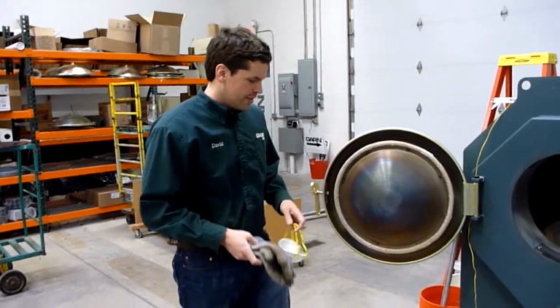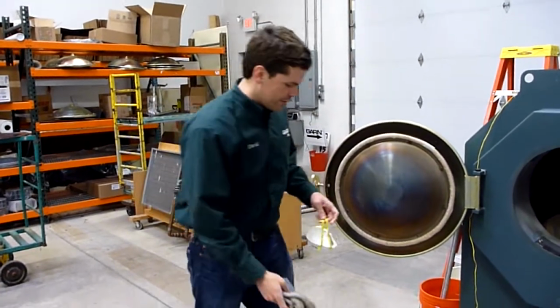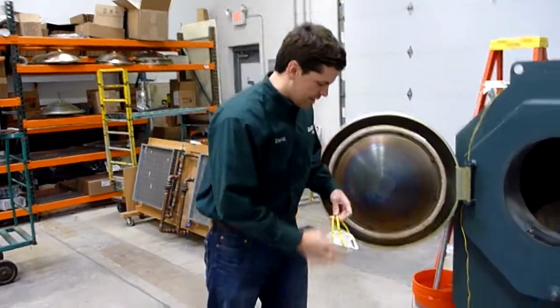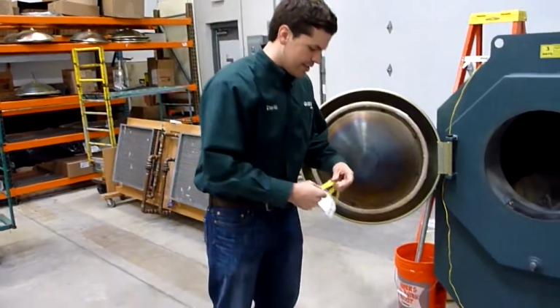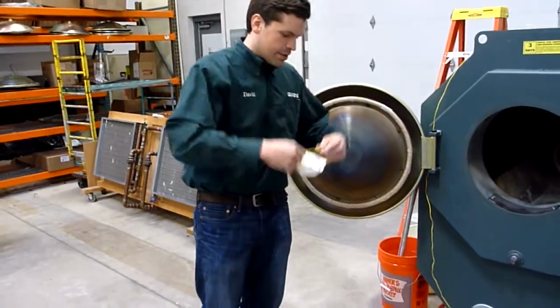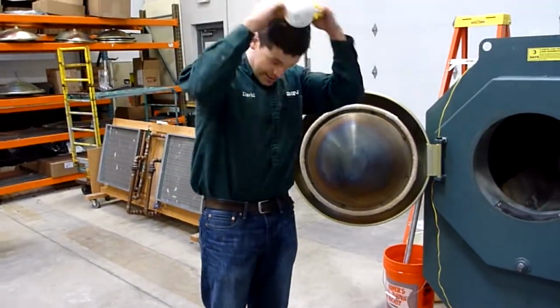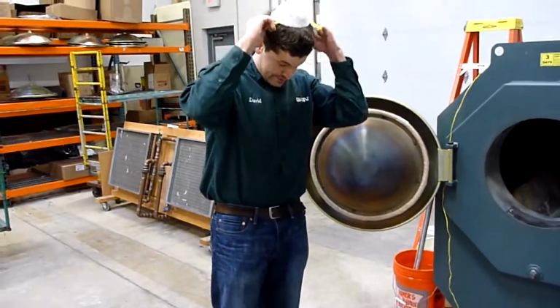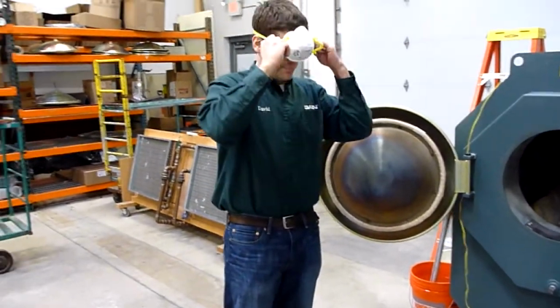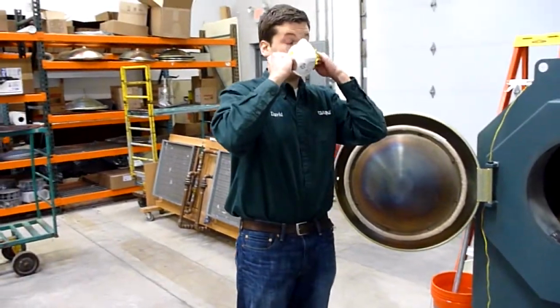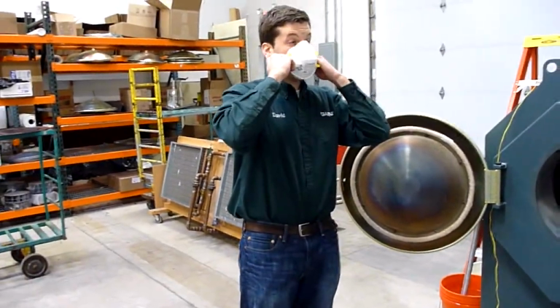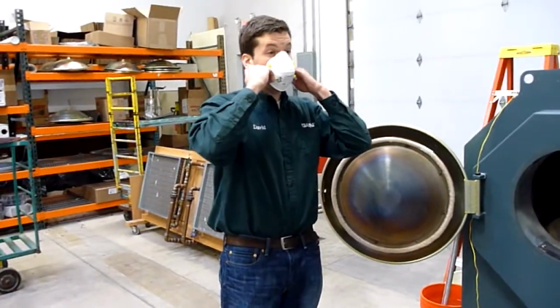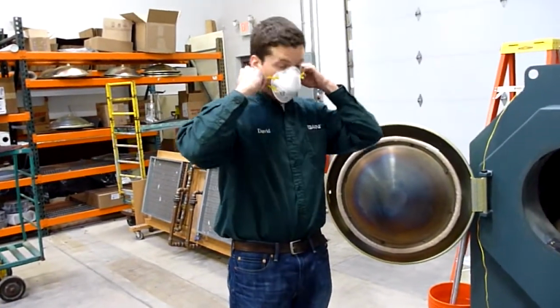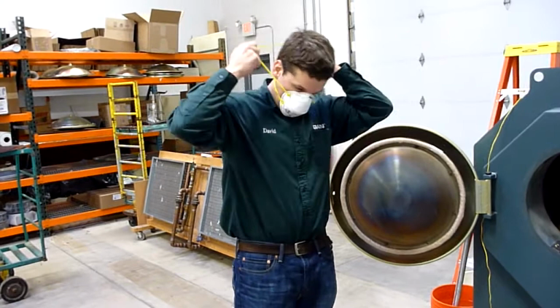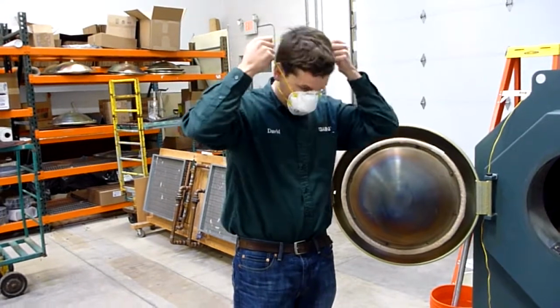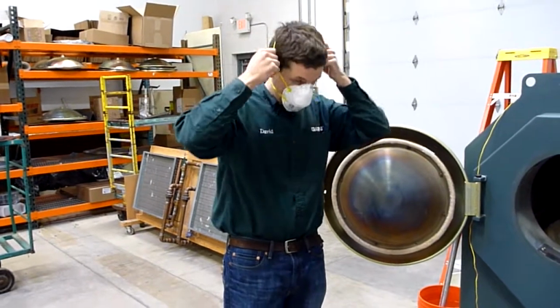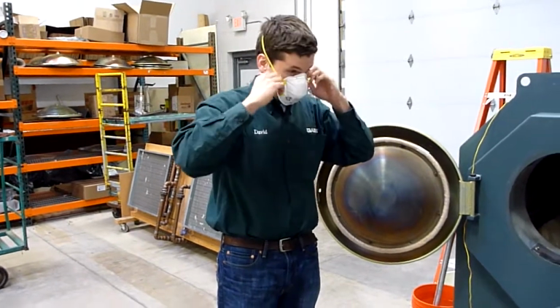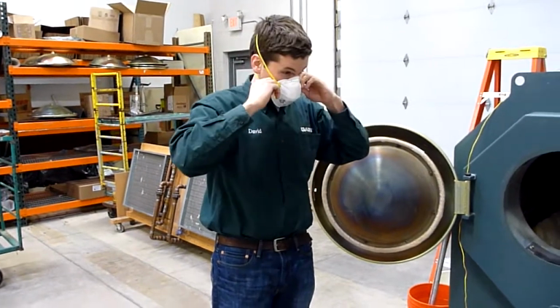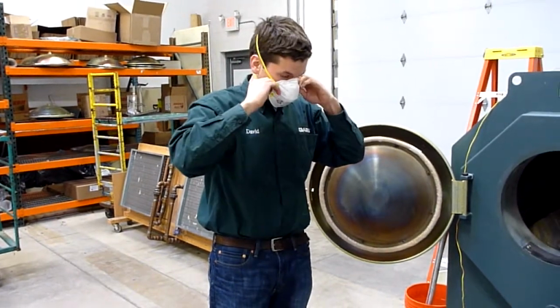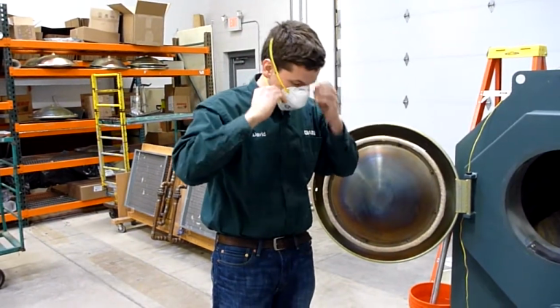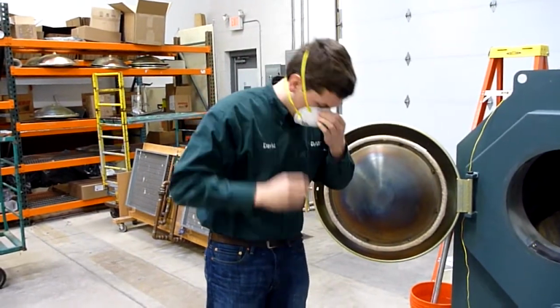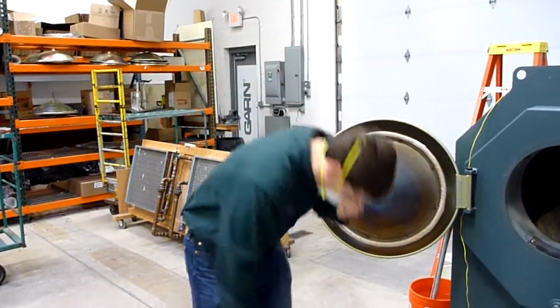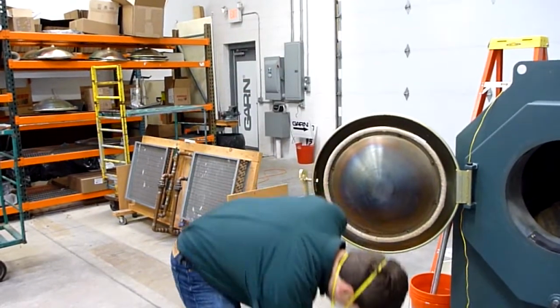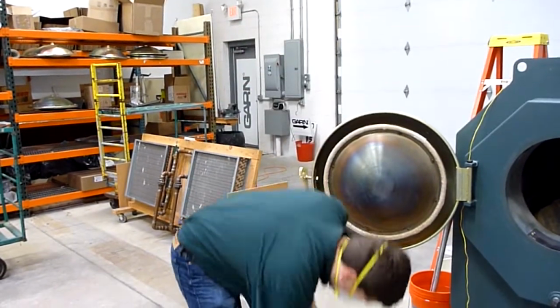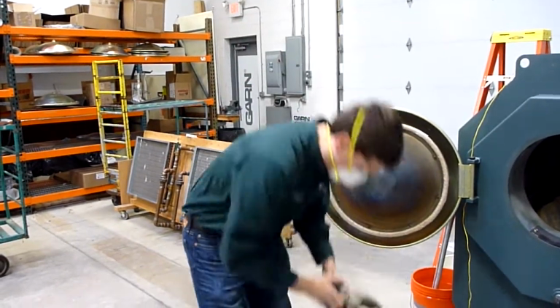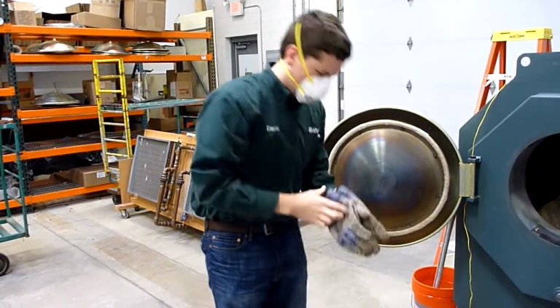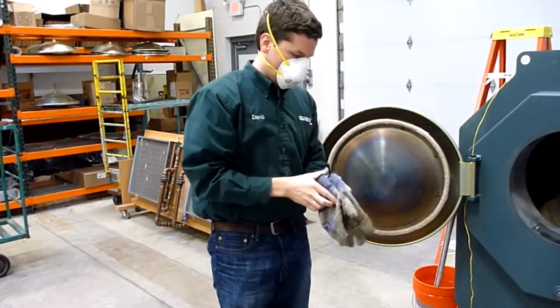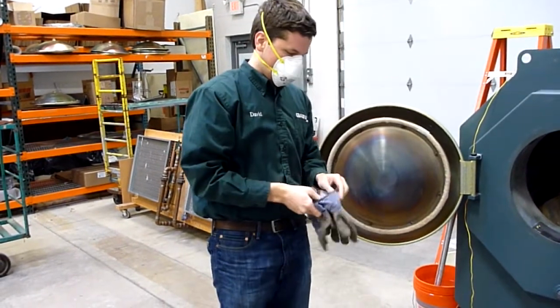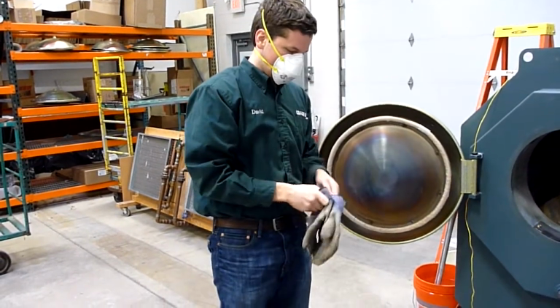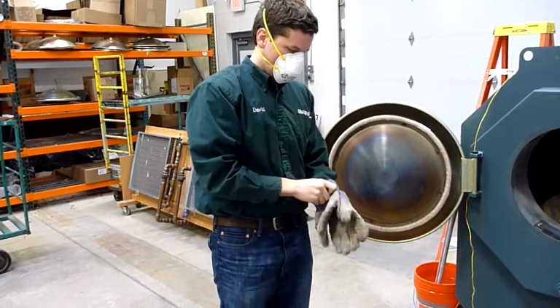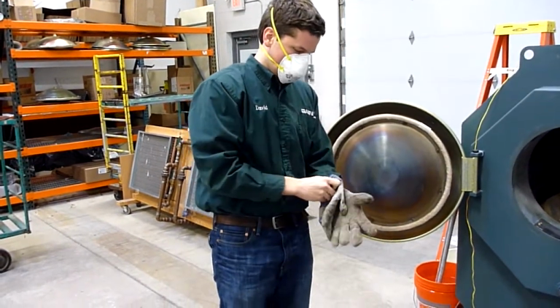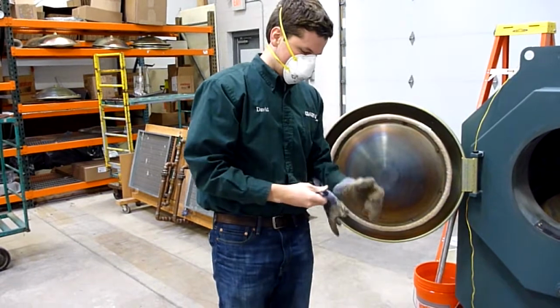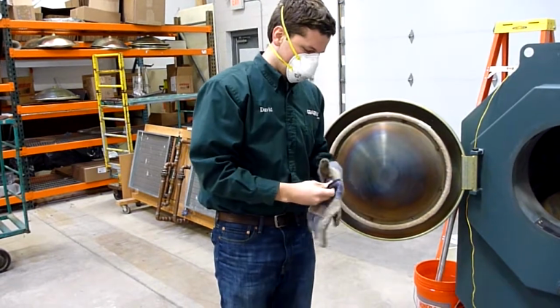To do that, you need to put on a mask and some gloves.